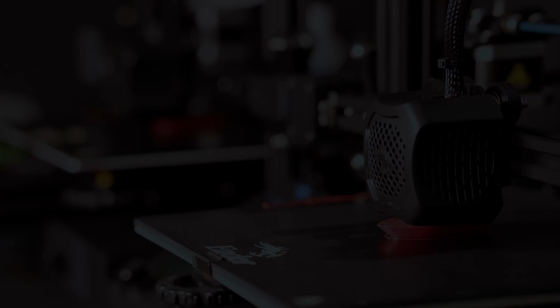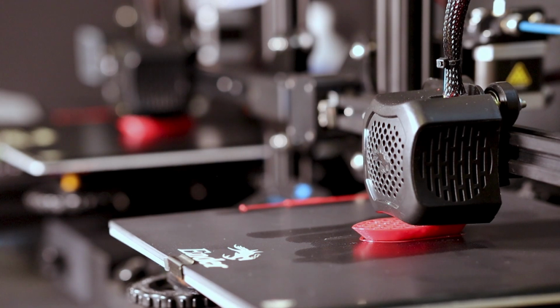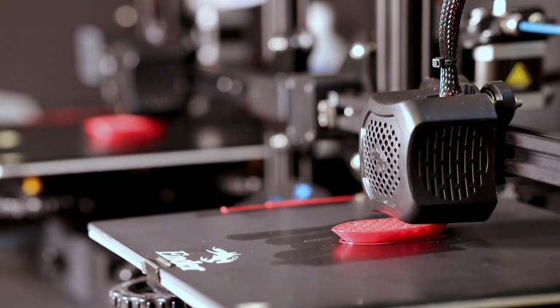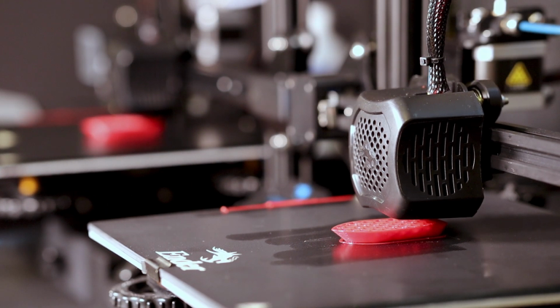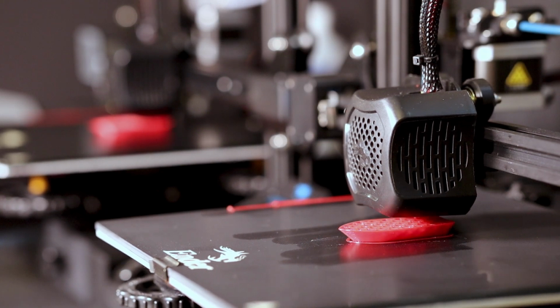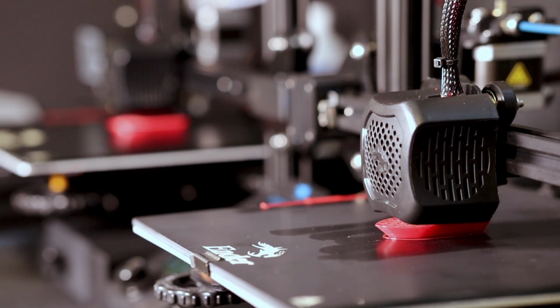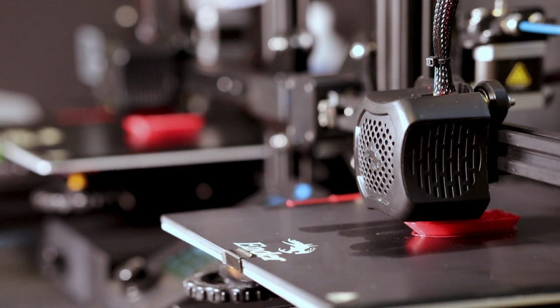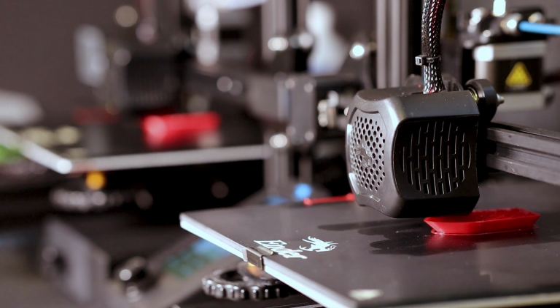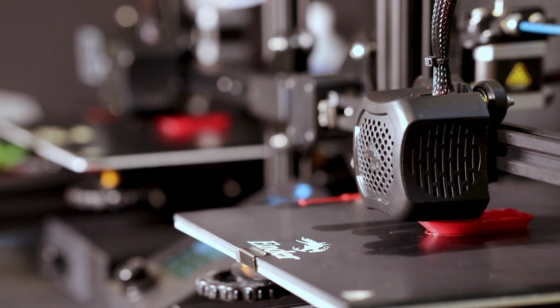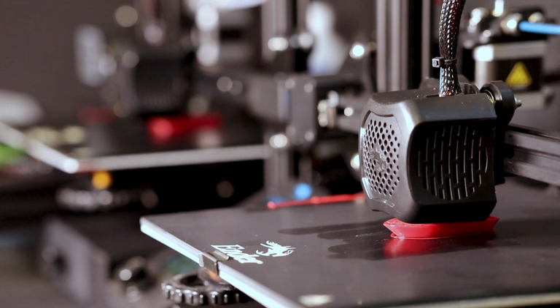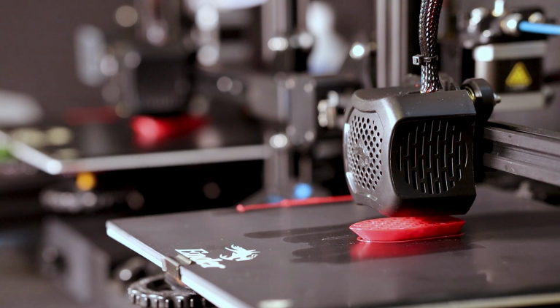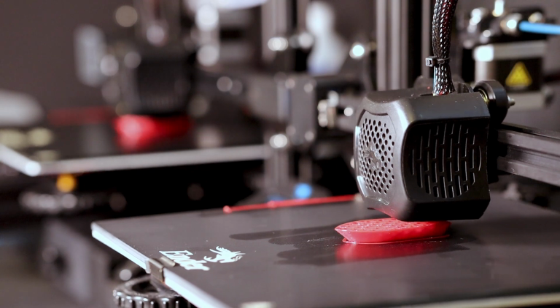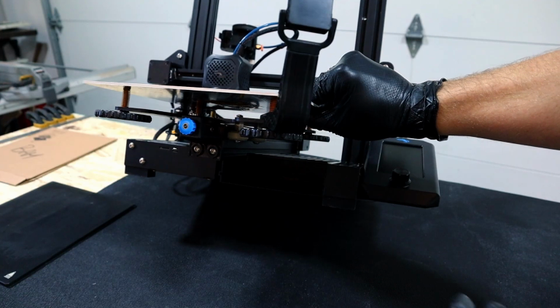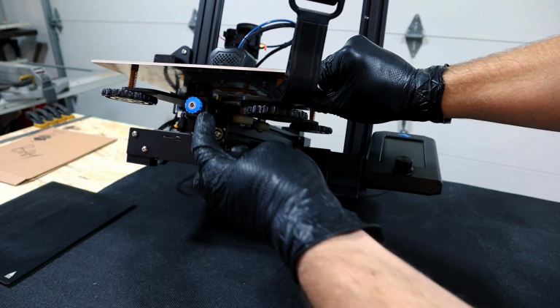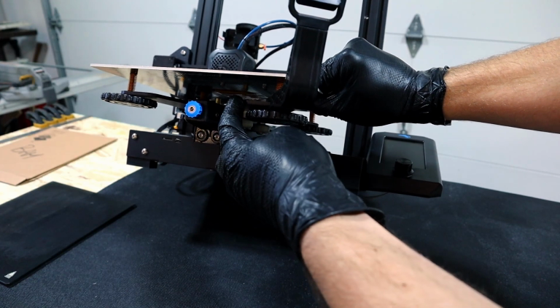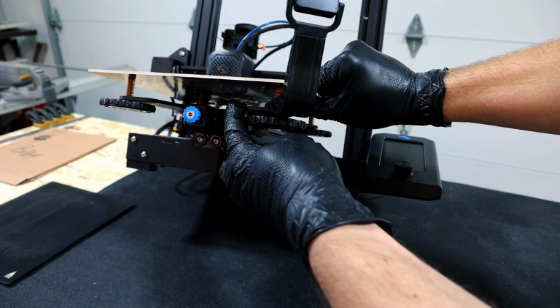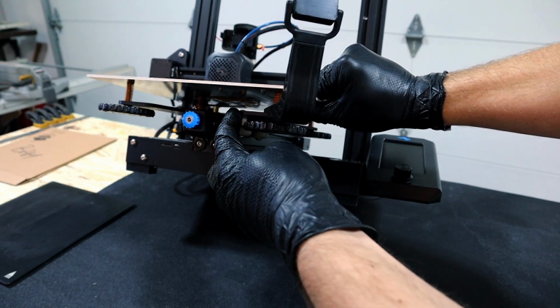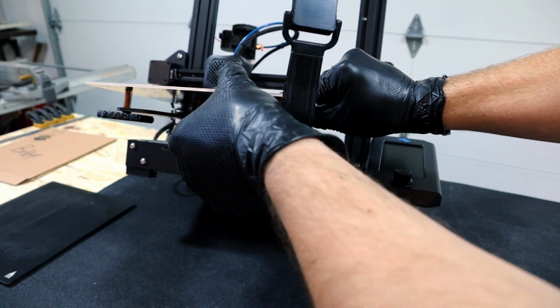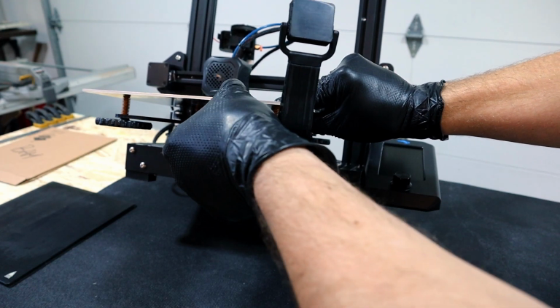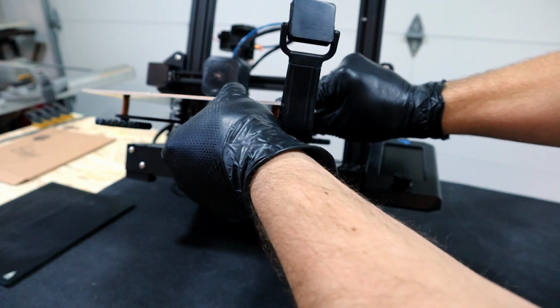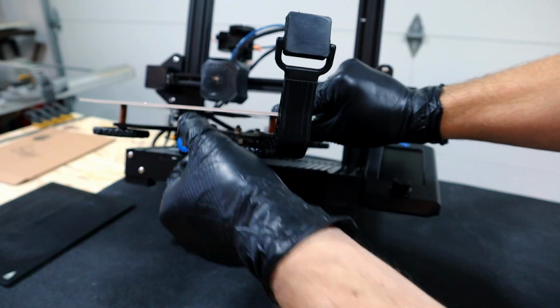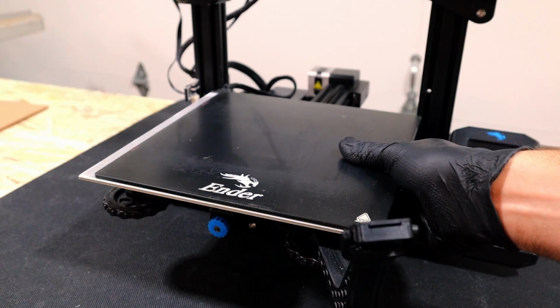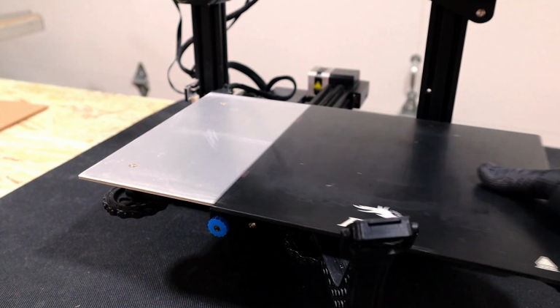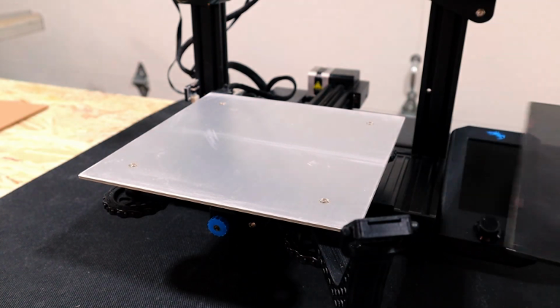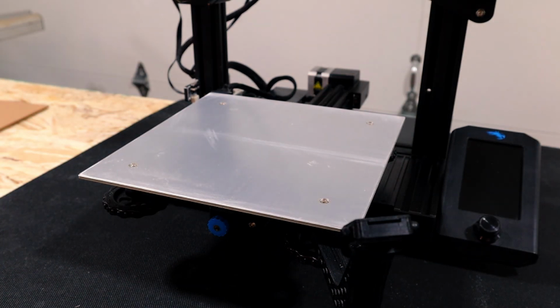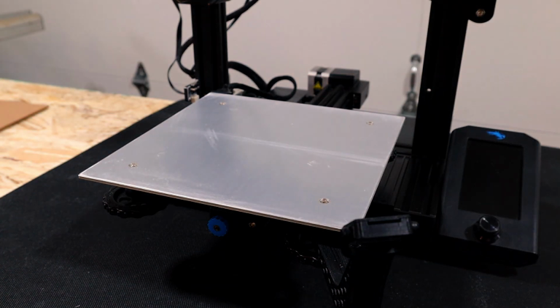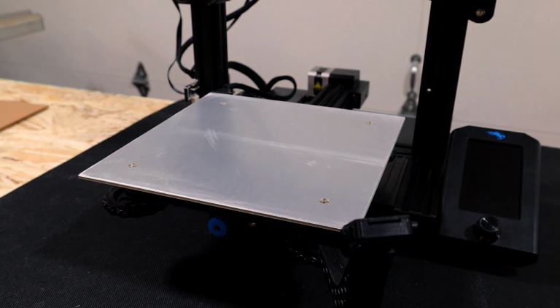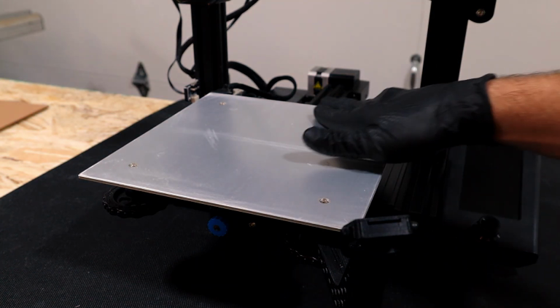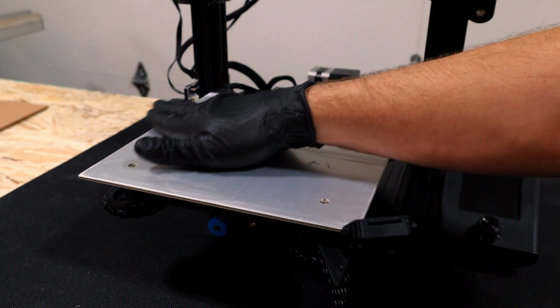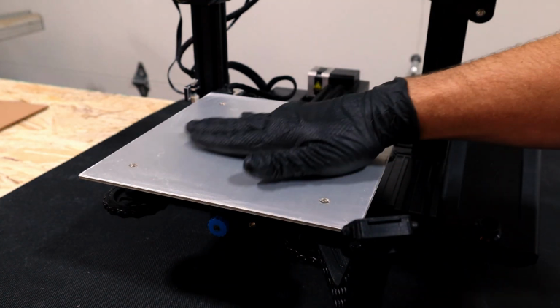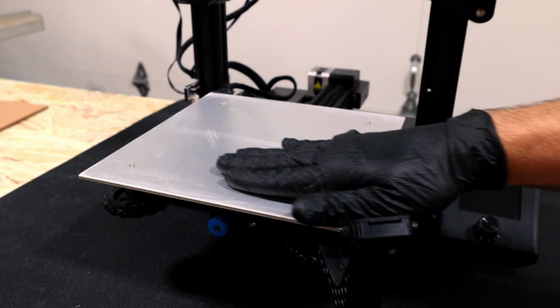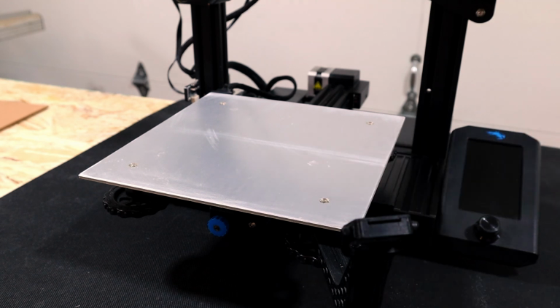The Ender 3 version 2 is a bed slinger. It's important to keep the weight as low as possible on that y-axis so all the parts are pretty thin — the support frame and the aluminum plate. And this plate isn't machined so it's likely it's not very flat. So let's have a look to see how flat that plate is to start with.